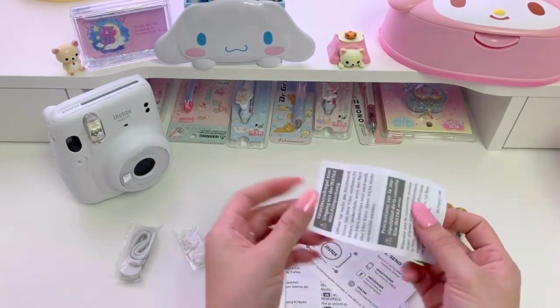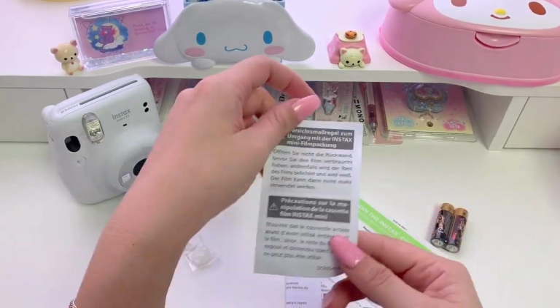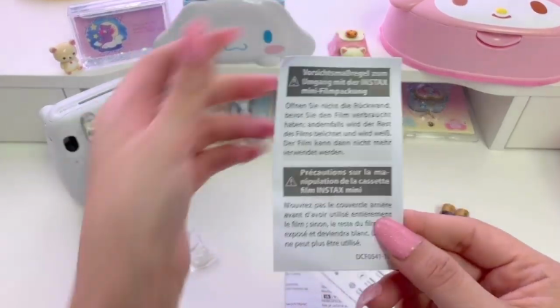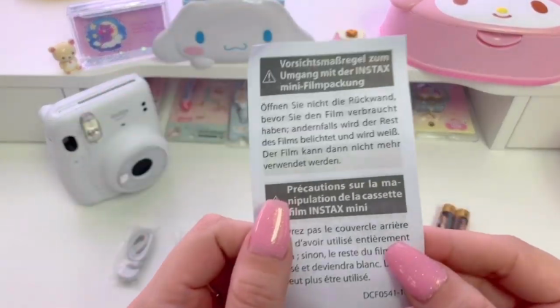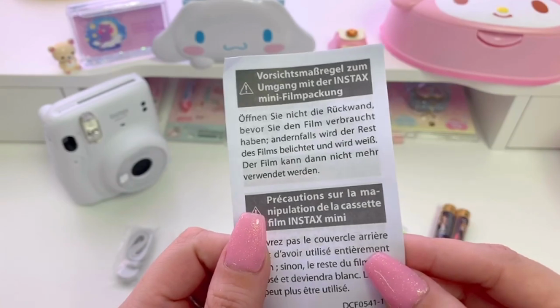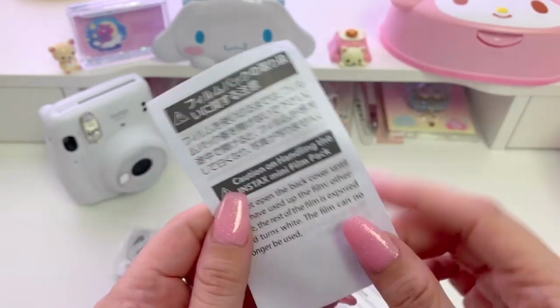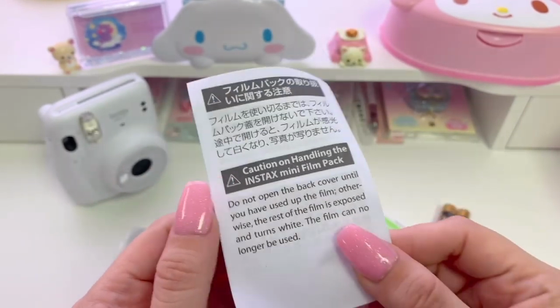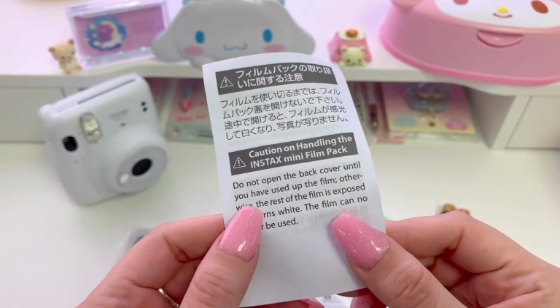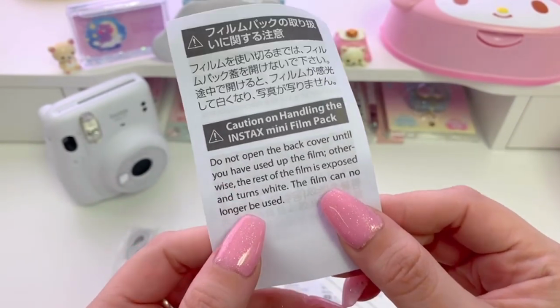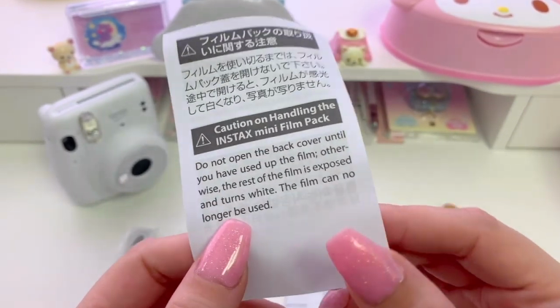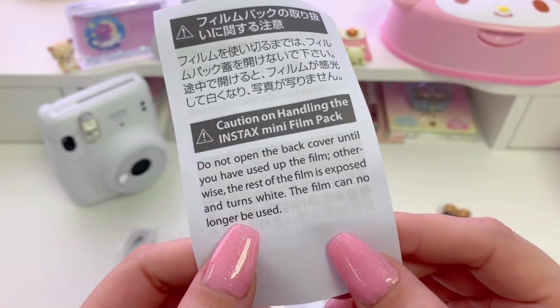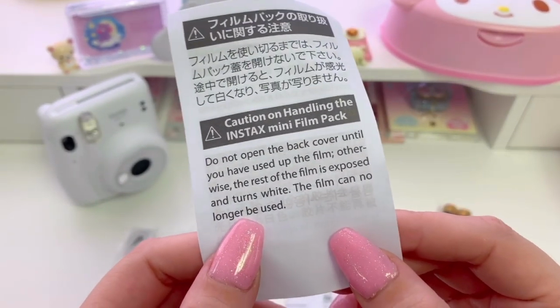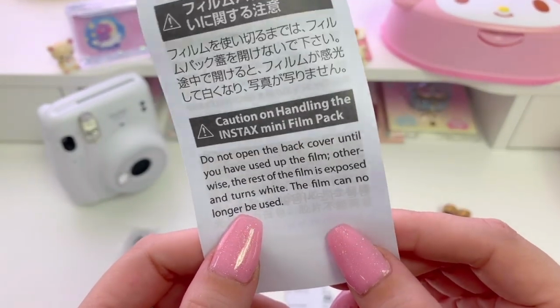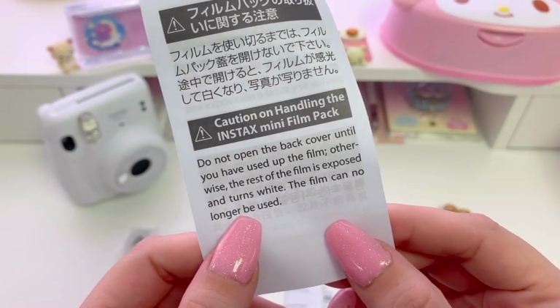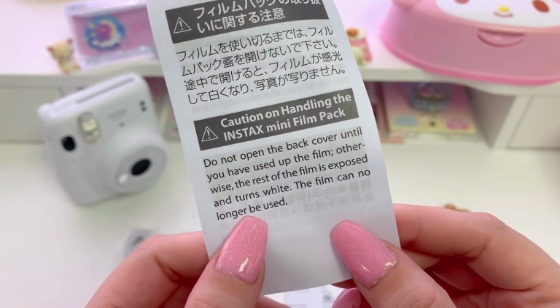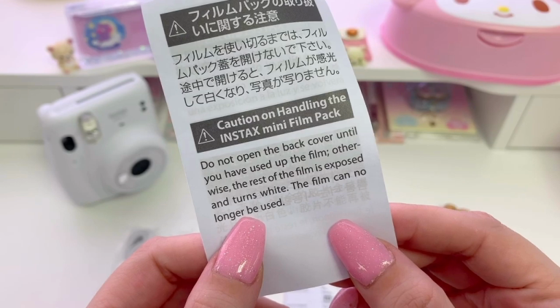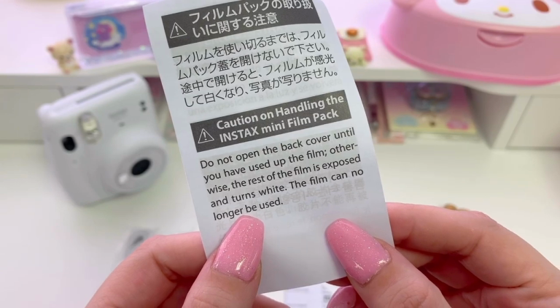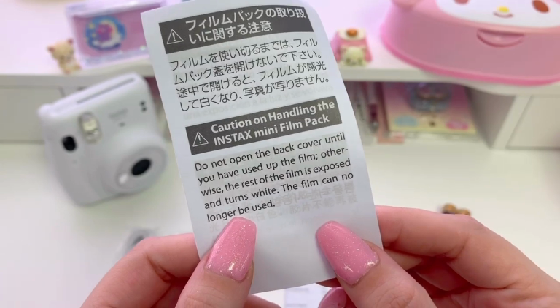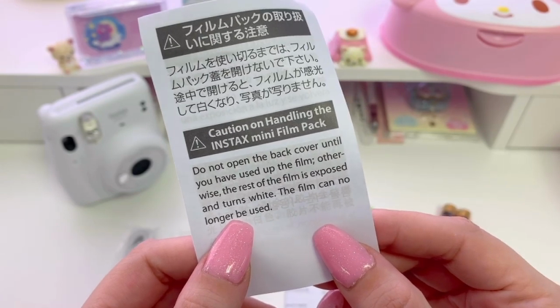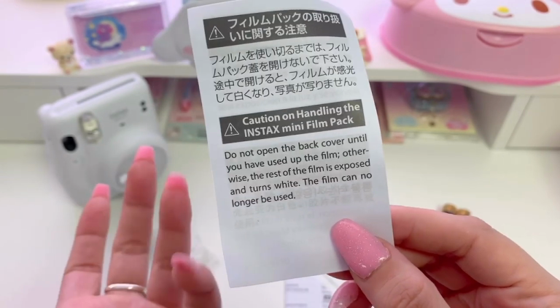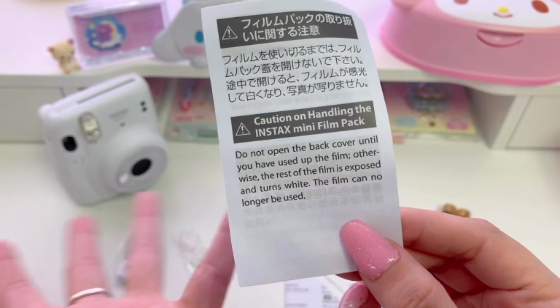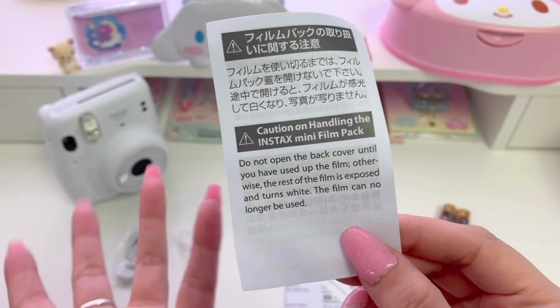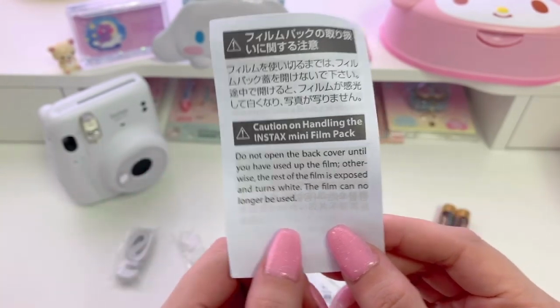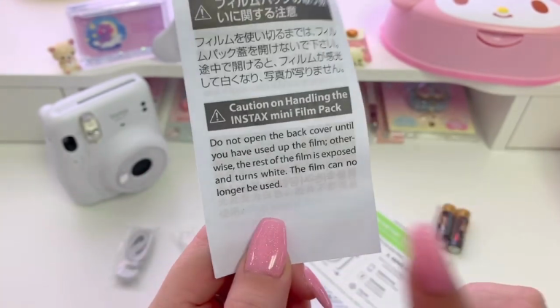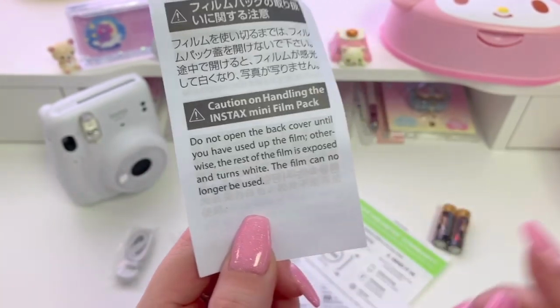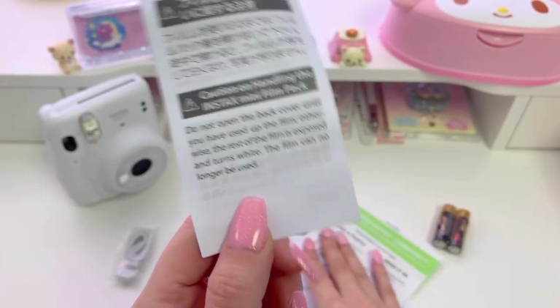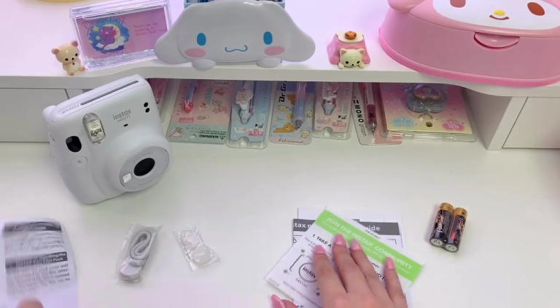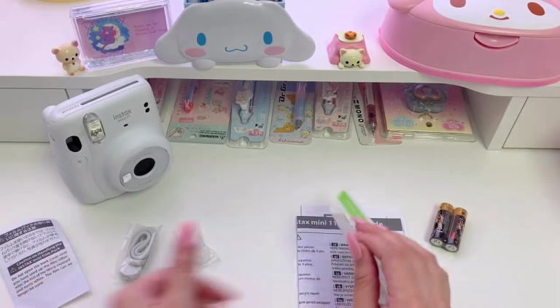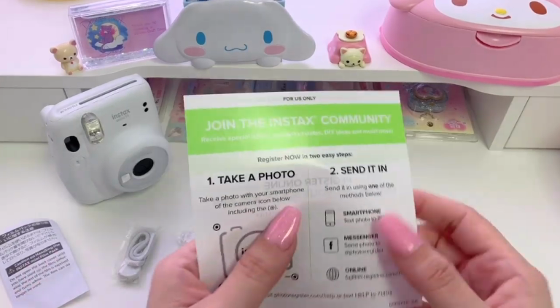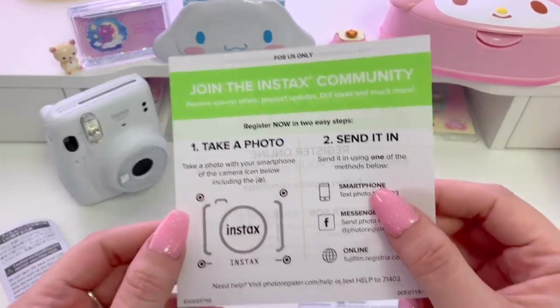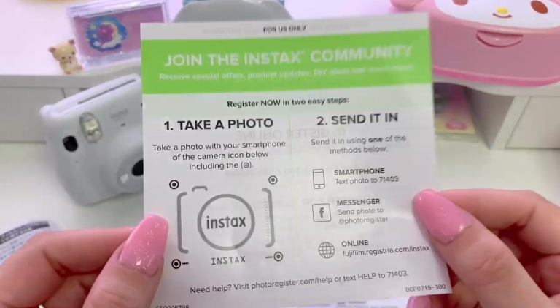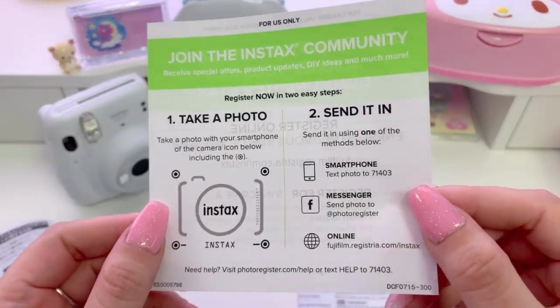Now let's go over the paperwork that came in the box. First is the caution statement. It reads: do not open the back cover until you have used the film. Otherwise the rest of the film is exposed and turns white. The film can no longer be used — in case you didn't already know that.